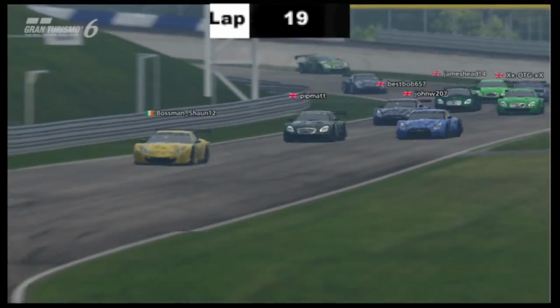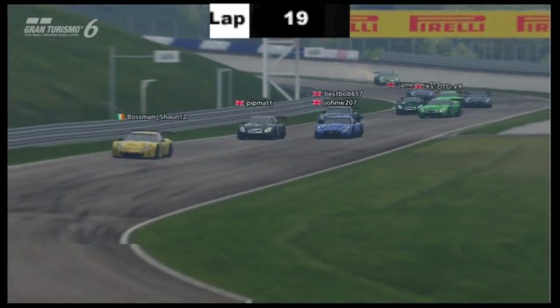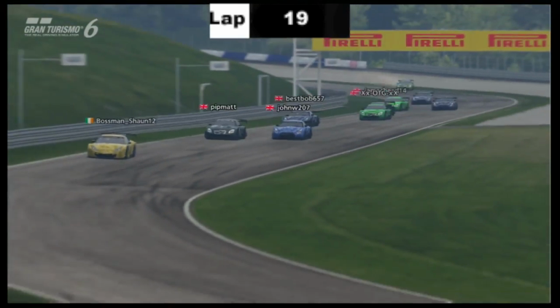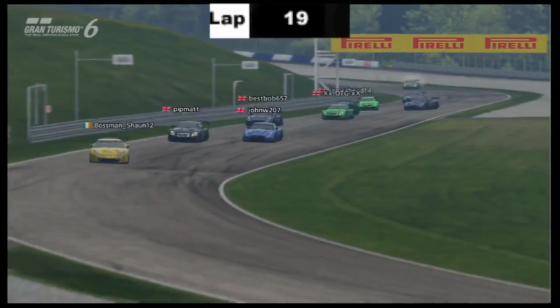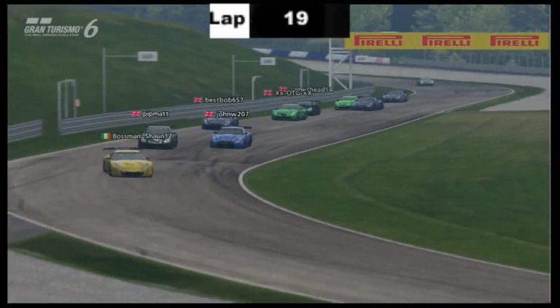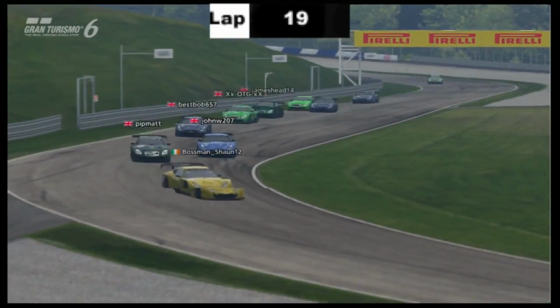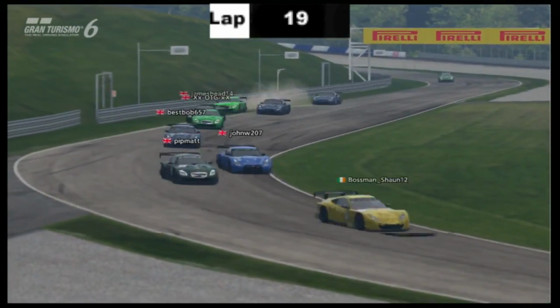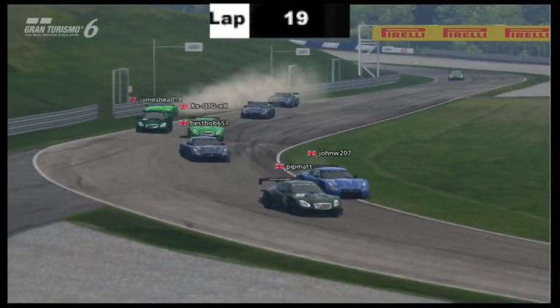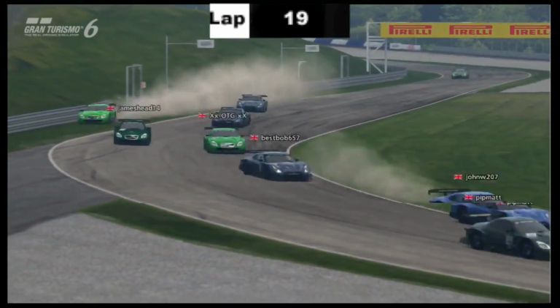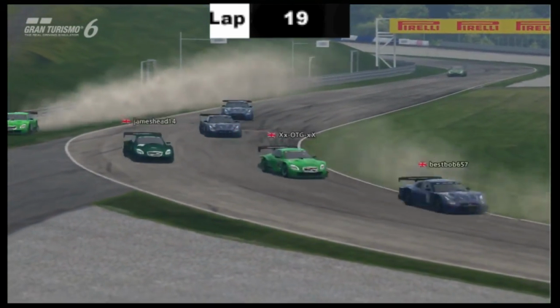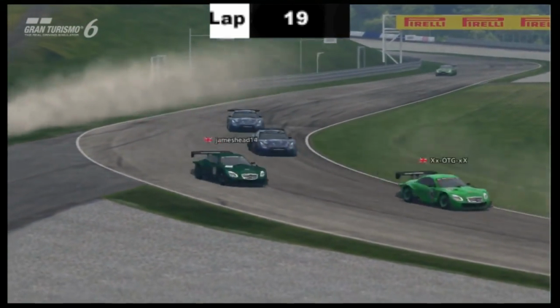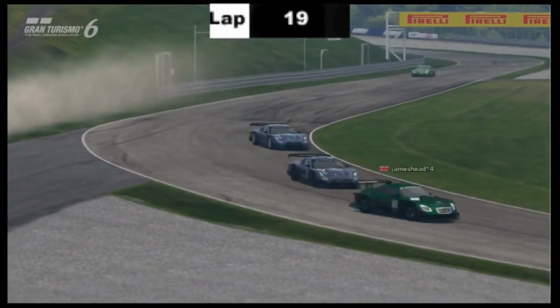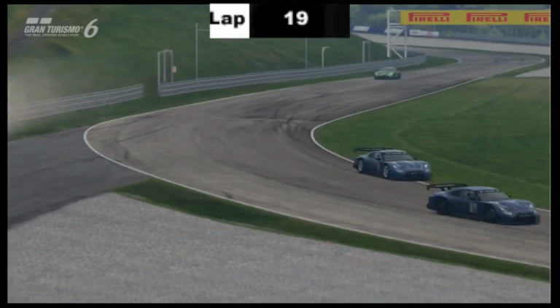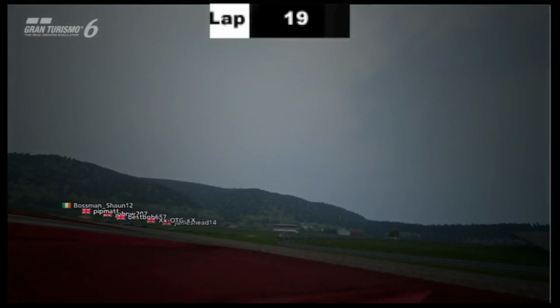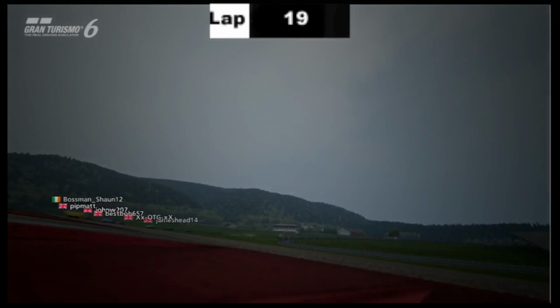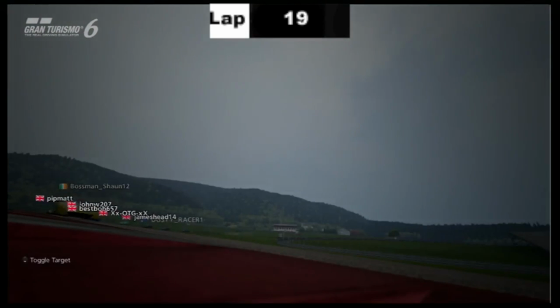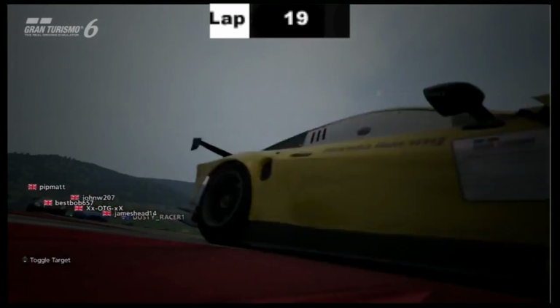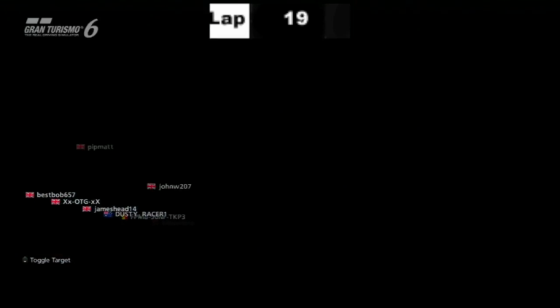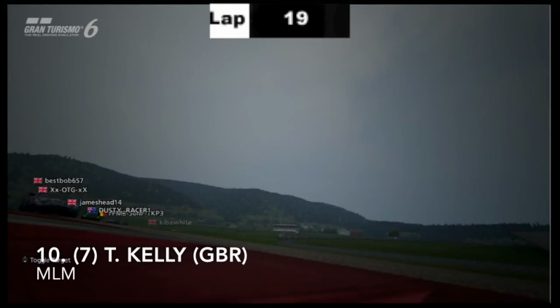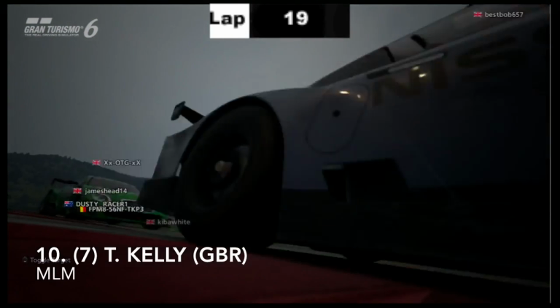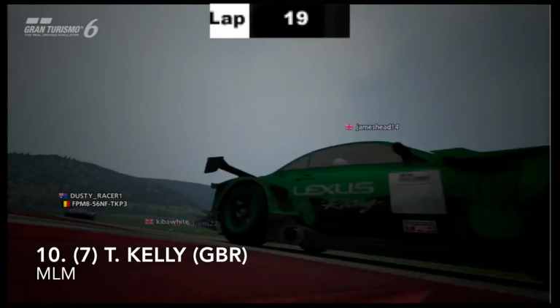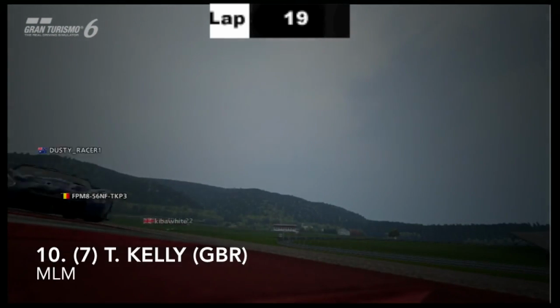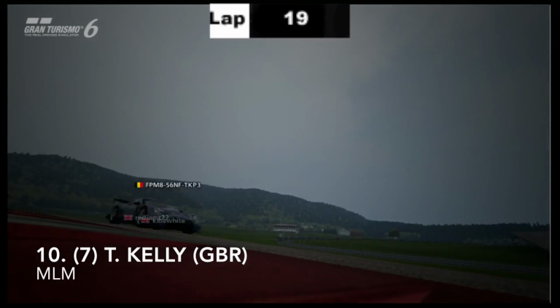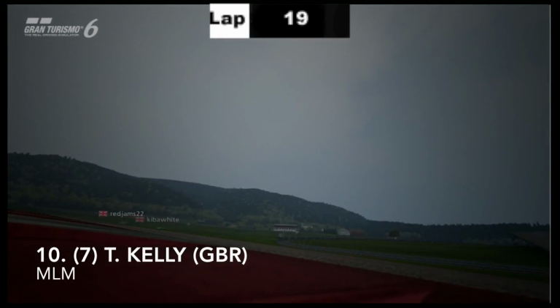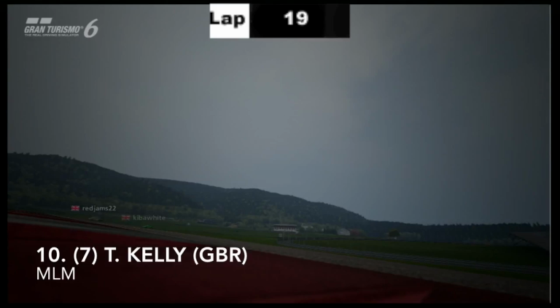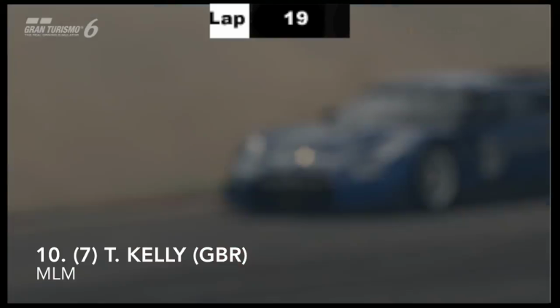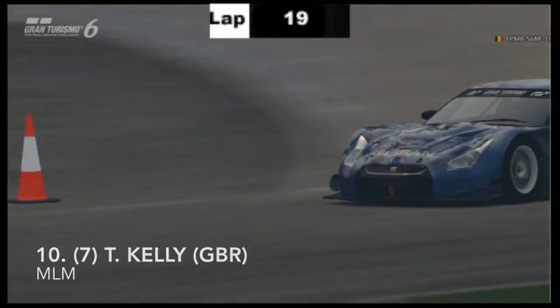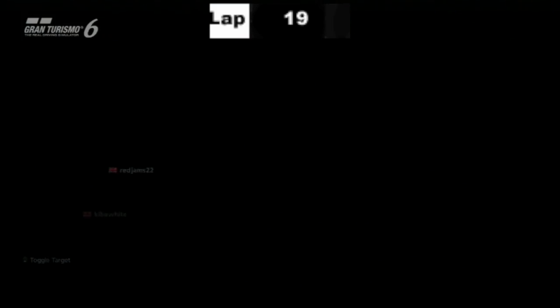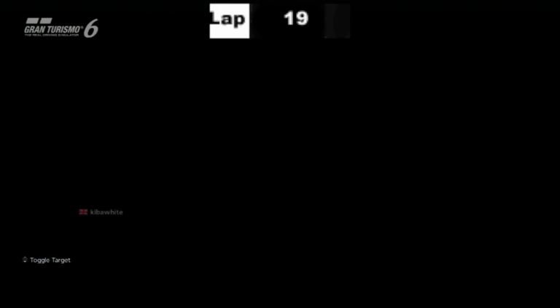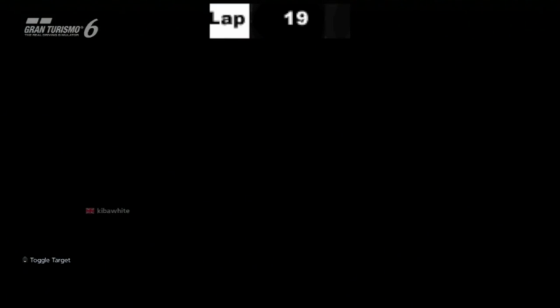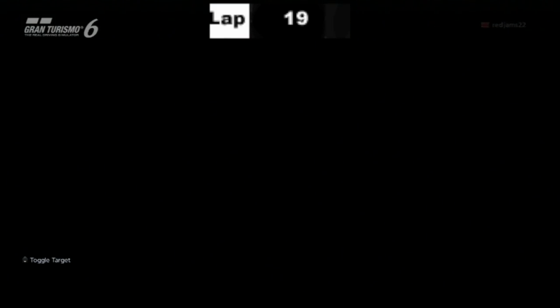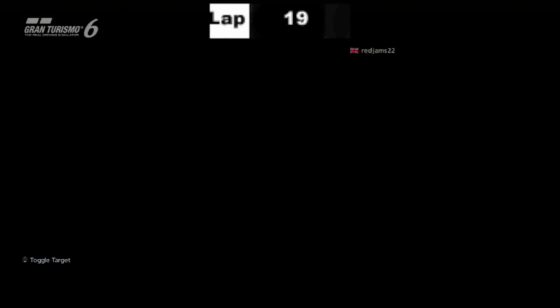Clearly no team orders going on there as James Willows is pushed off wide as well. Bobby Hunter seems to have something in for James Willows at the moment. It always seems to be him — and there's the green Lexus, I believe that is Tom Kelly, who's just gone off wide dramatically.